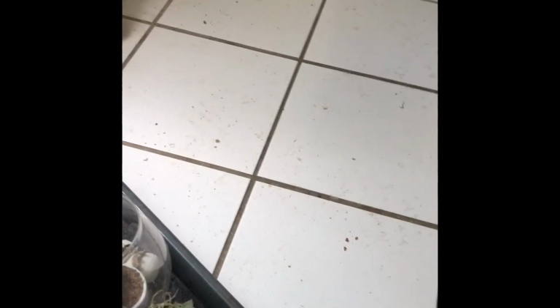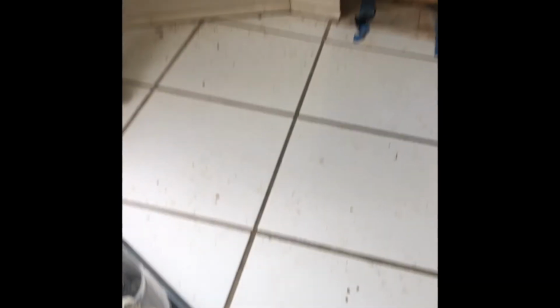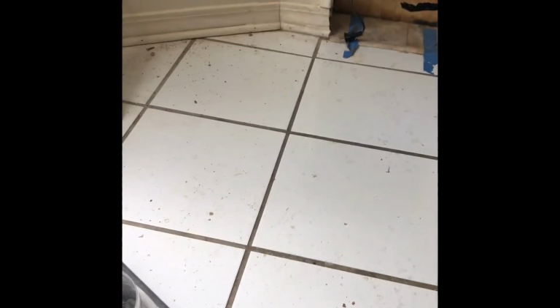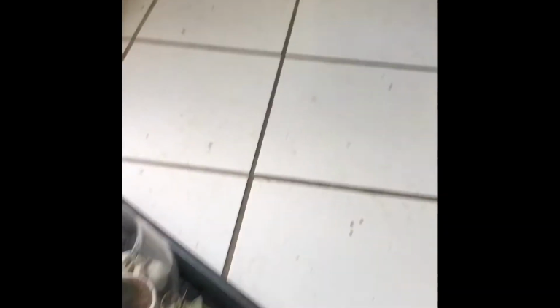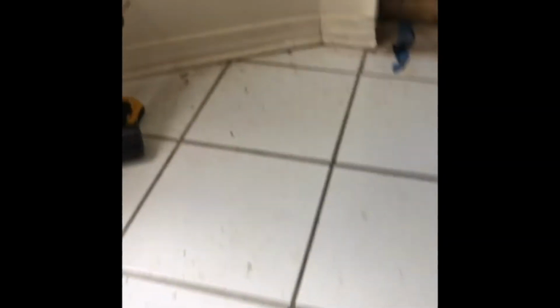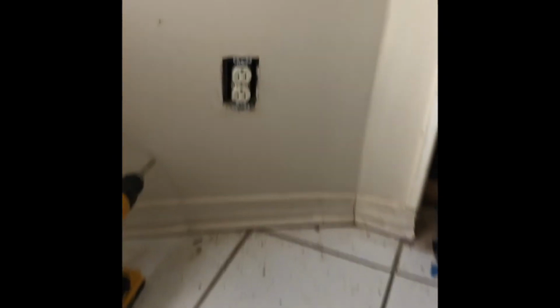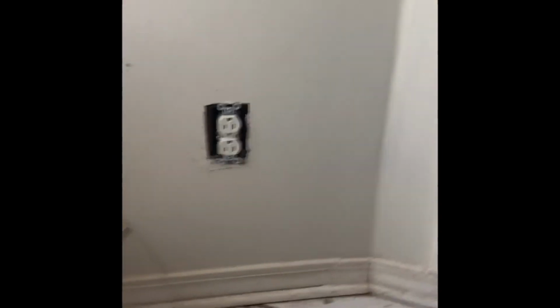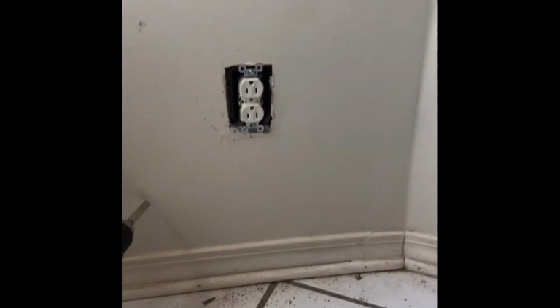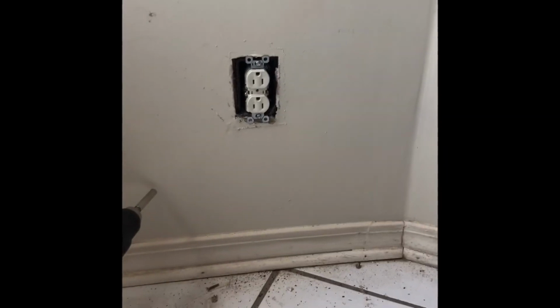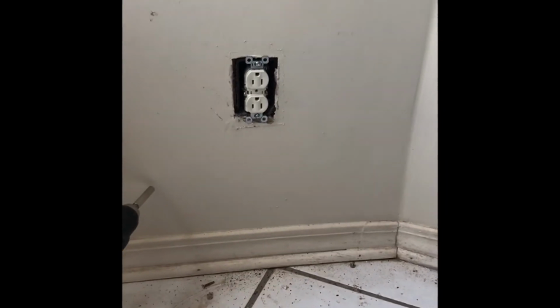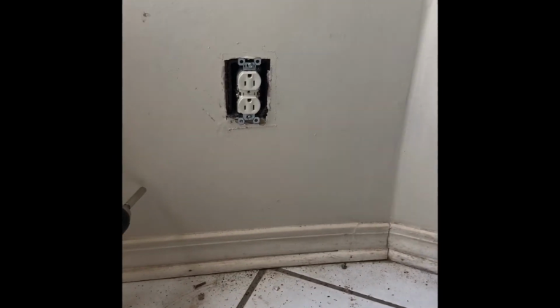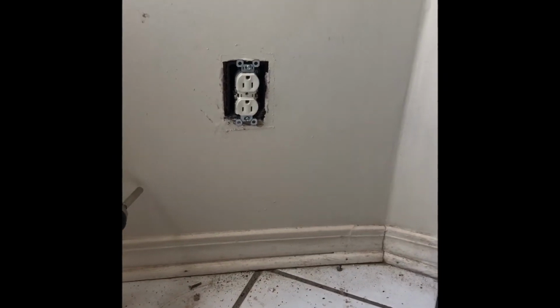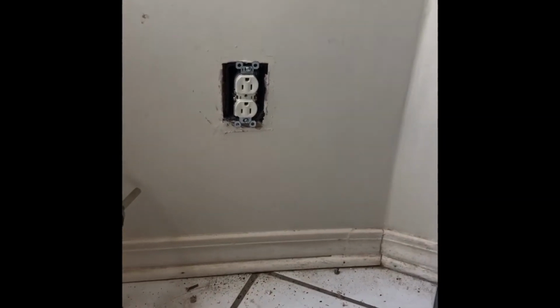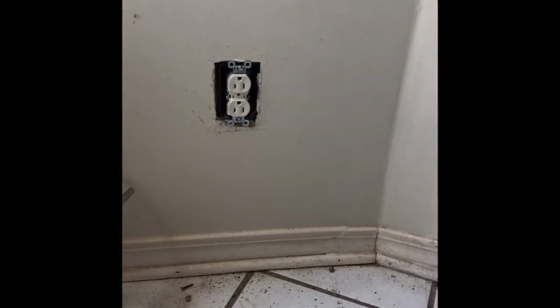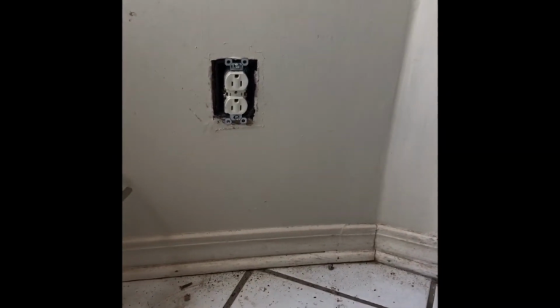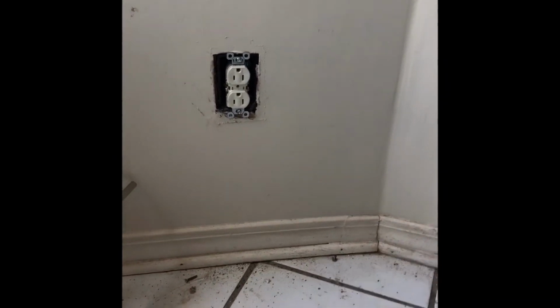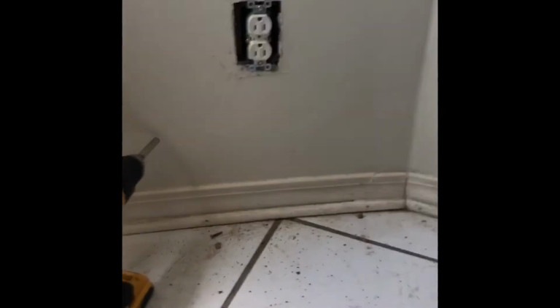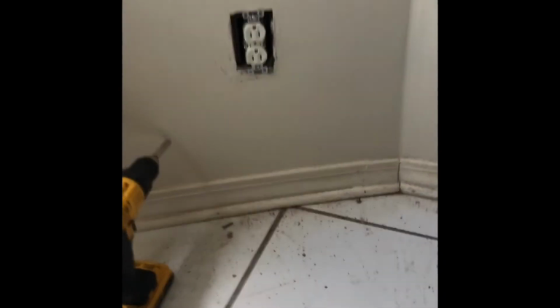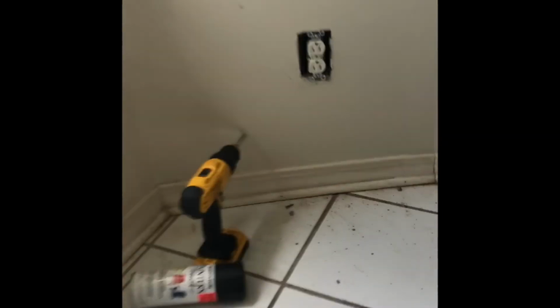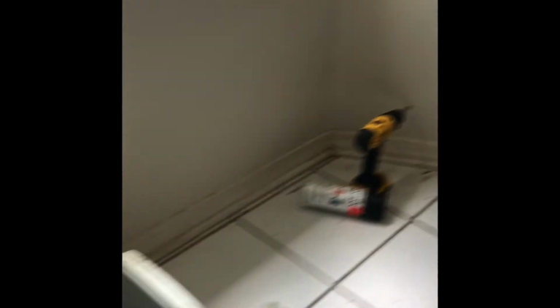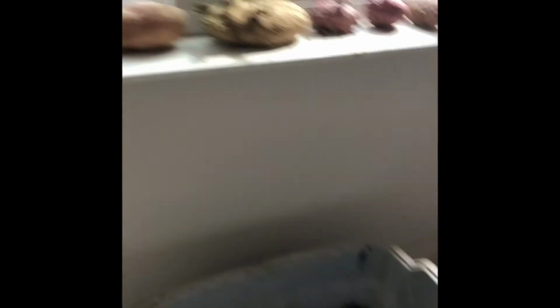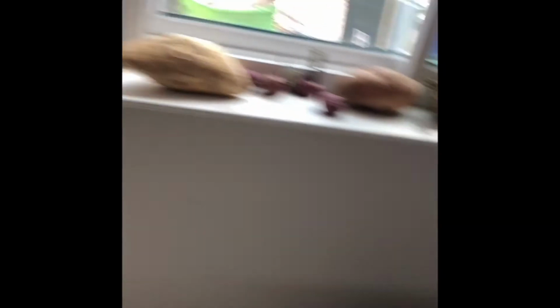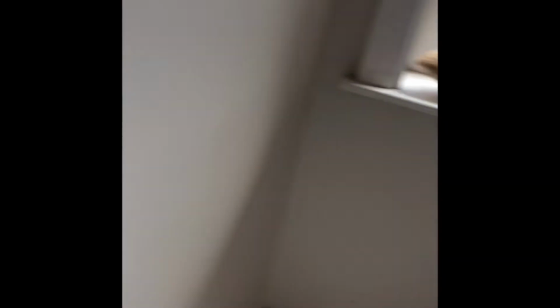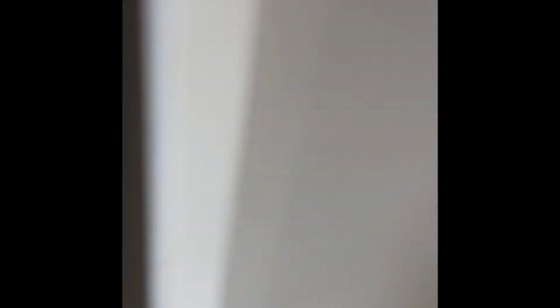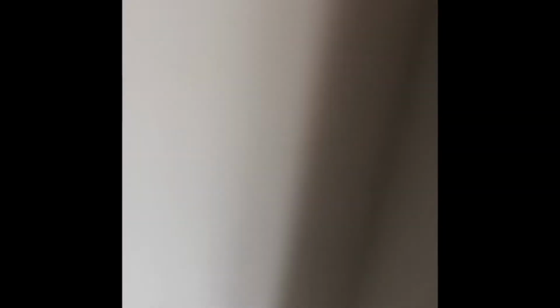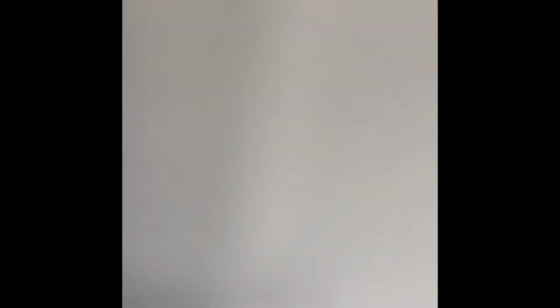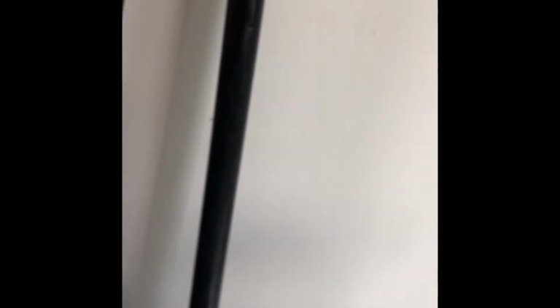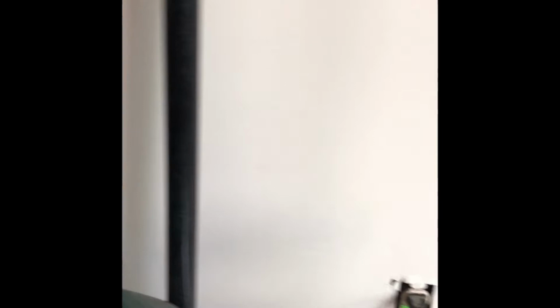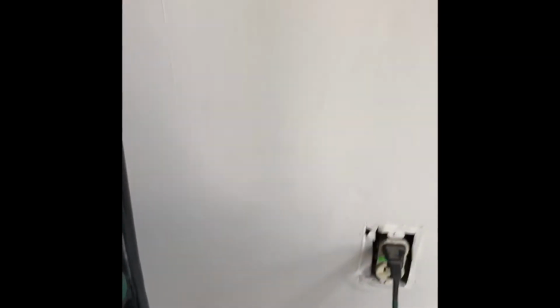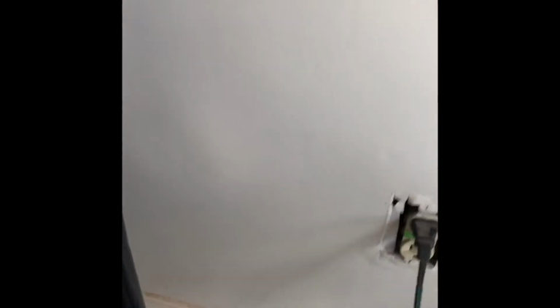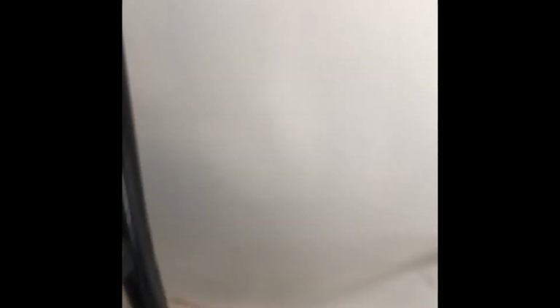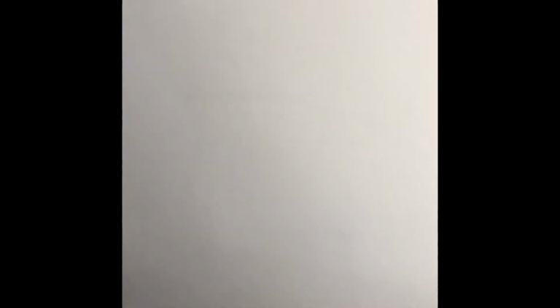How to change the plug. That's how they're supposed to be — the ground's supposed to be in the top and the lights at the bottom. If I had my NEC book, I would show you. But since I don't have my NEC book, I want to show you why.